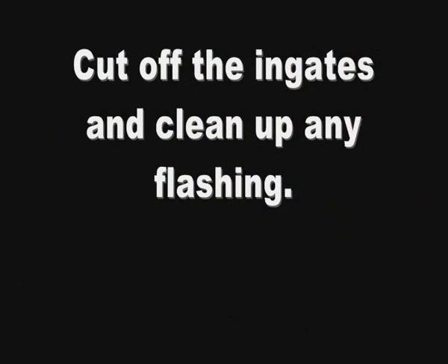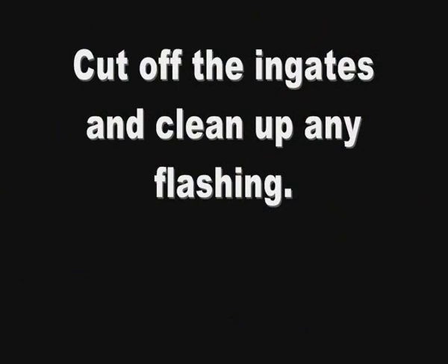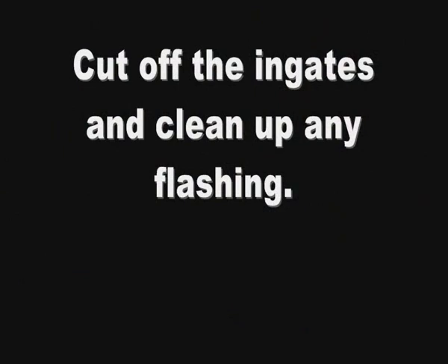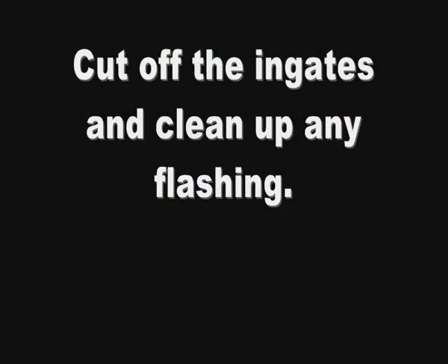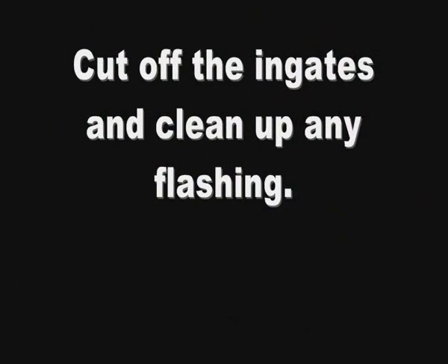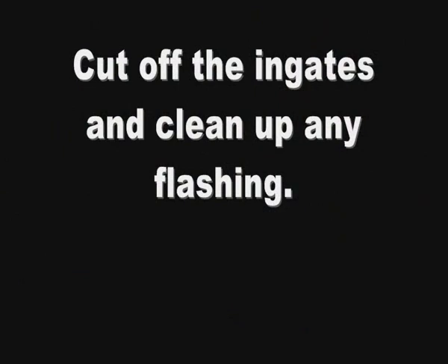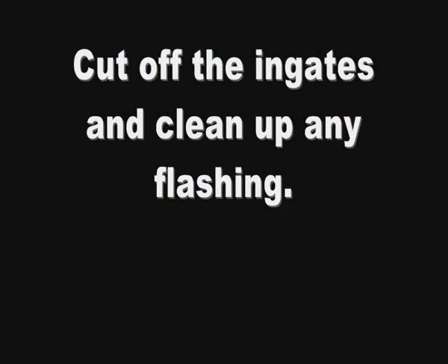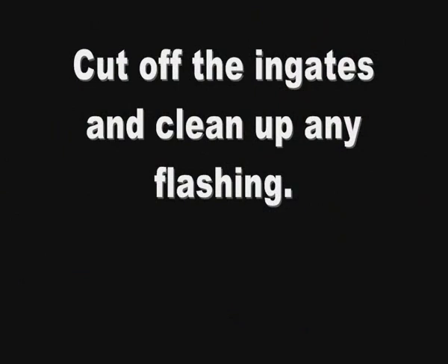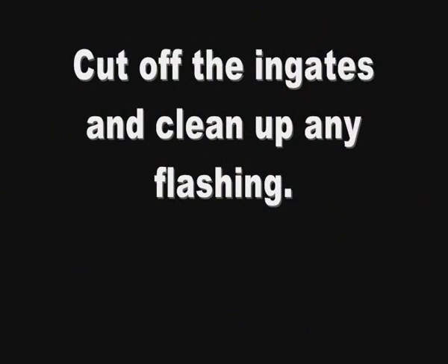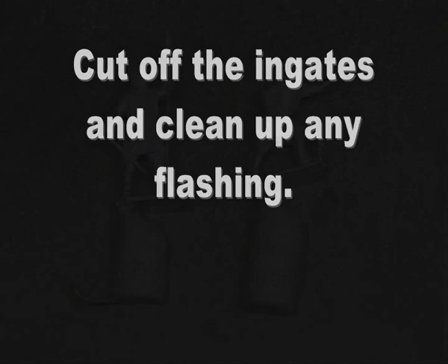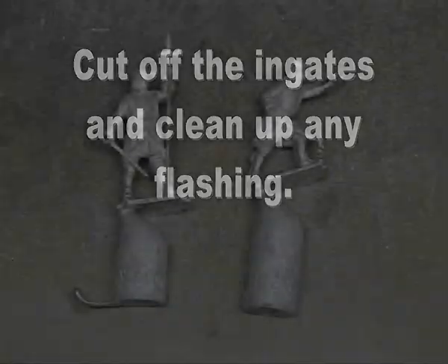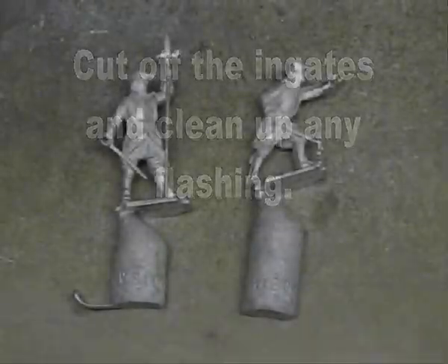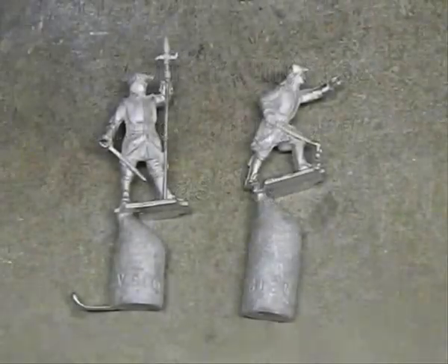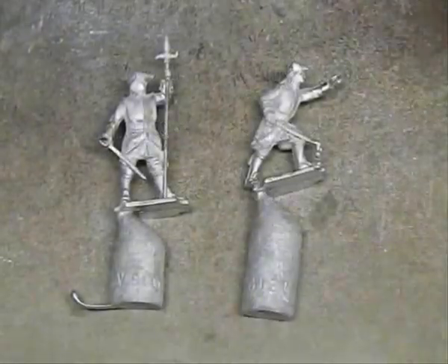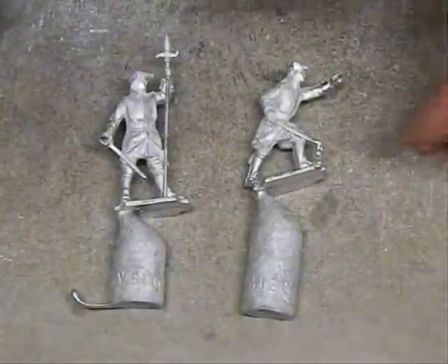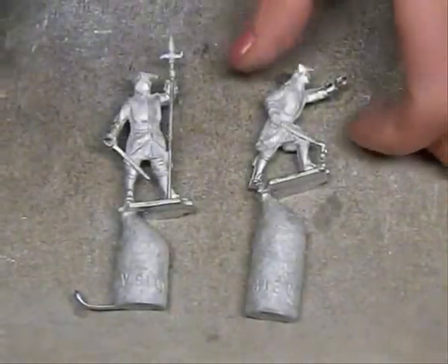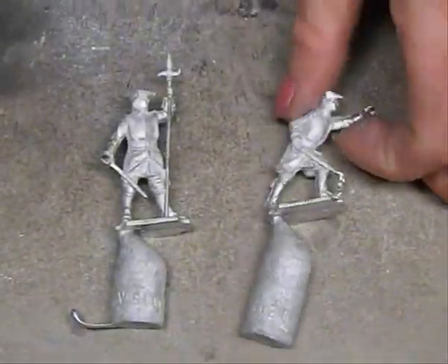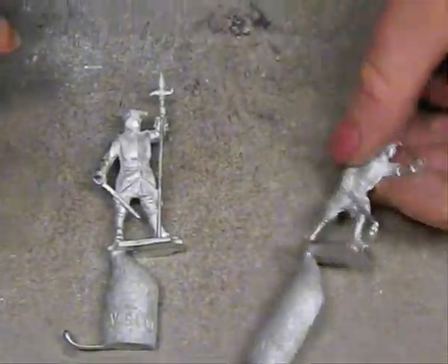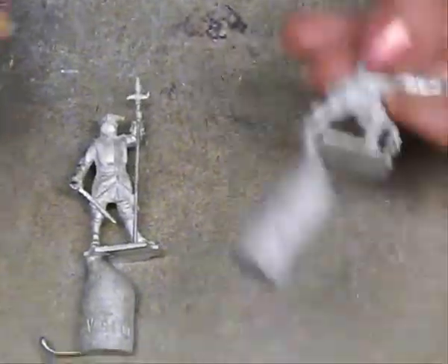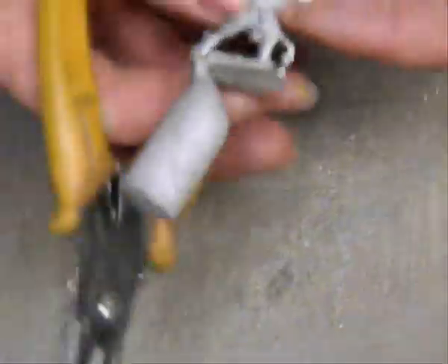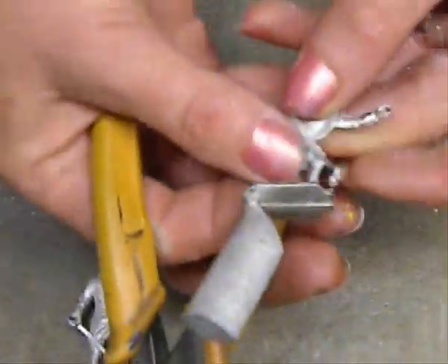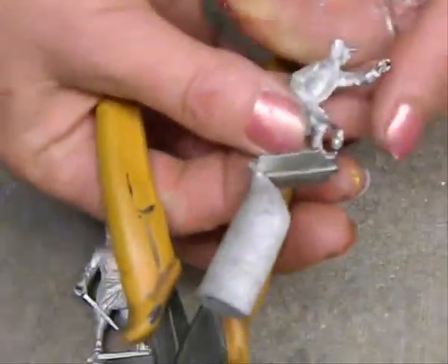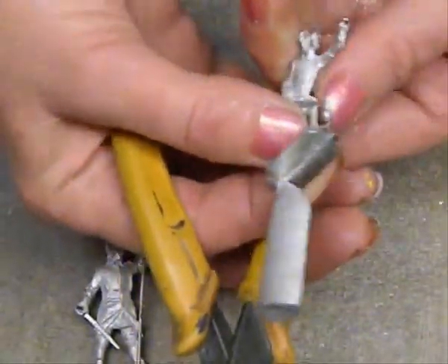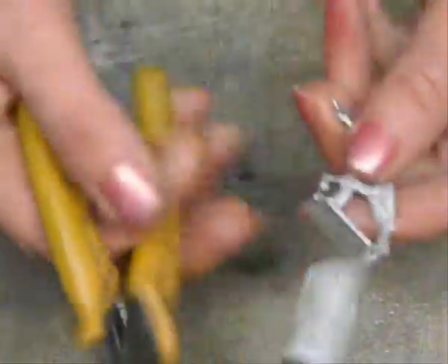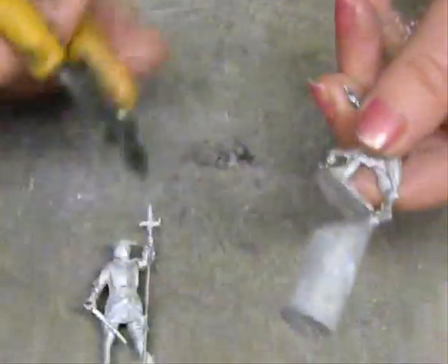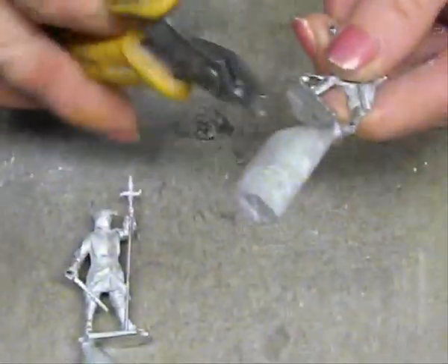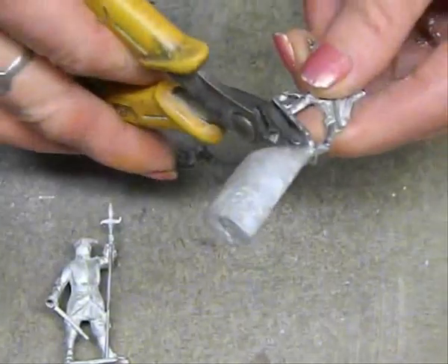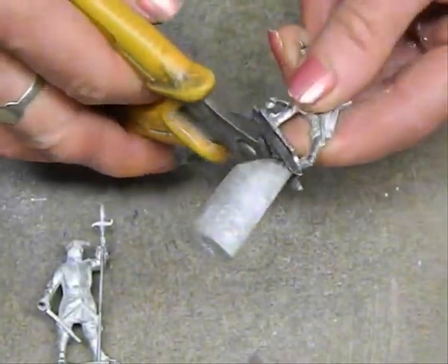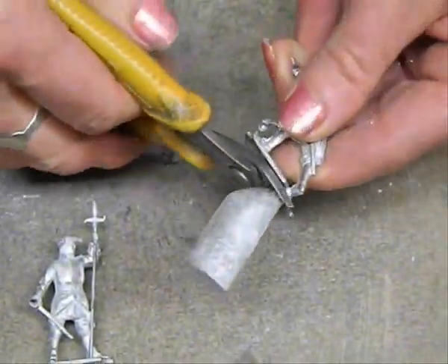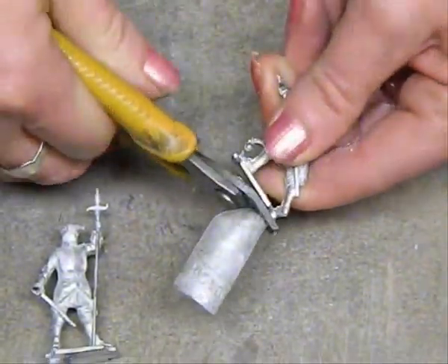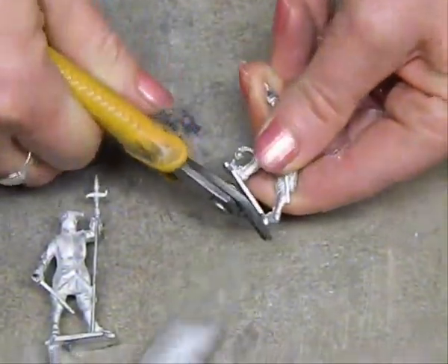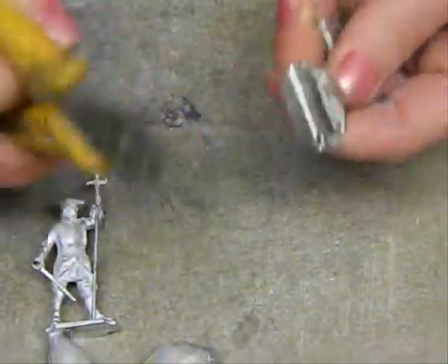Using wire snips, you can then remove any of the excess metal, including the ingates which are required. You can remelt this metal at any time so there's no waste involved.